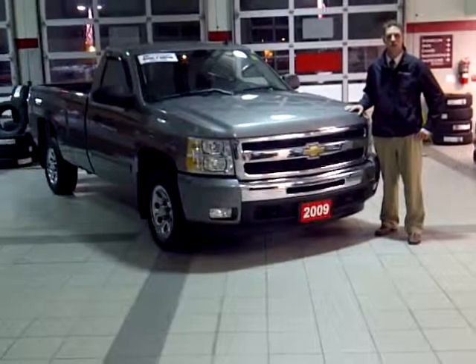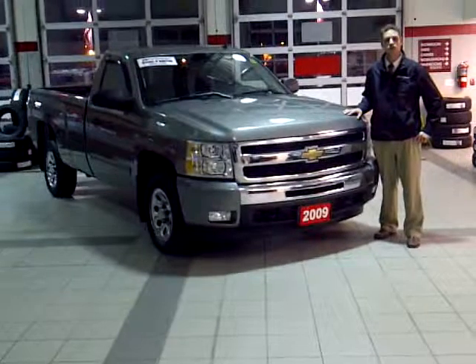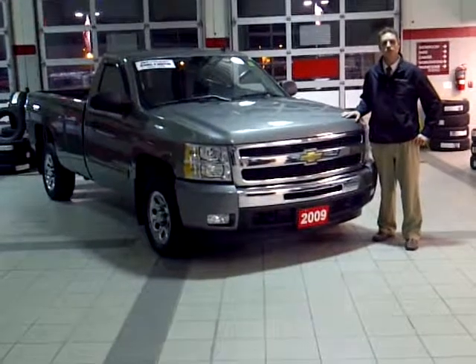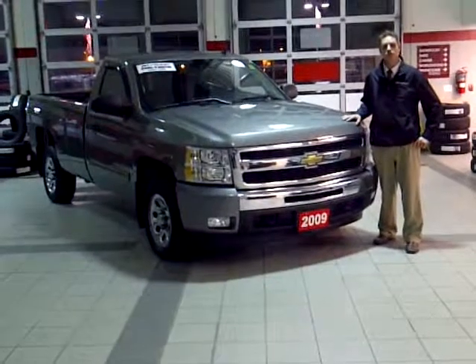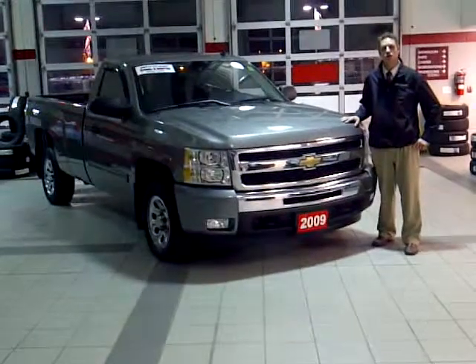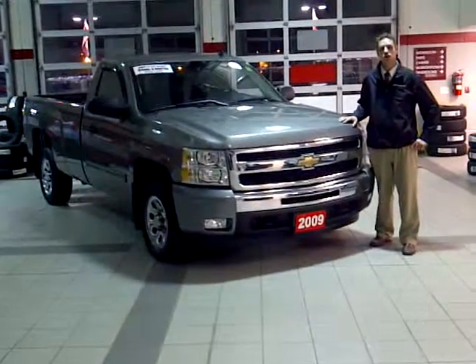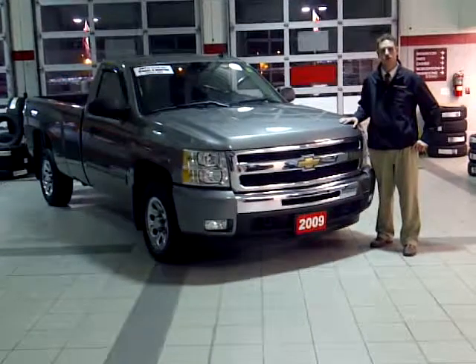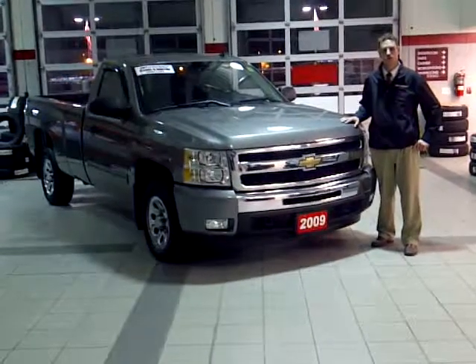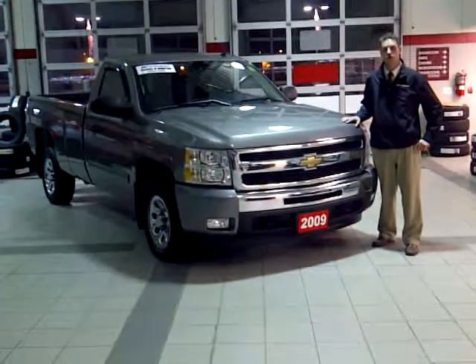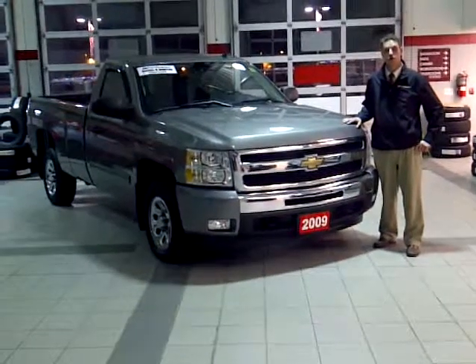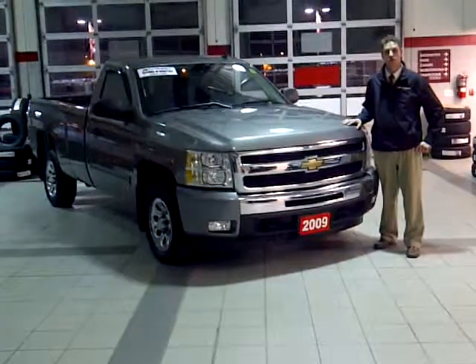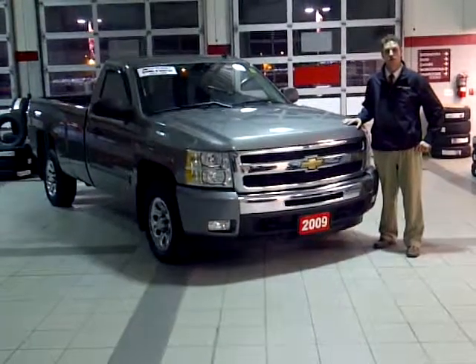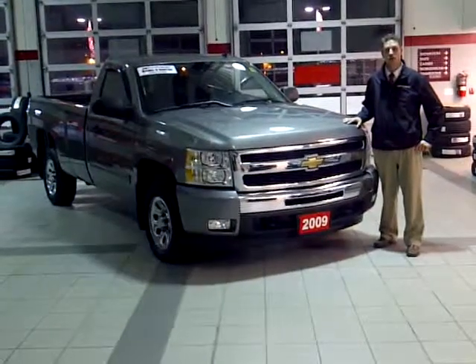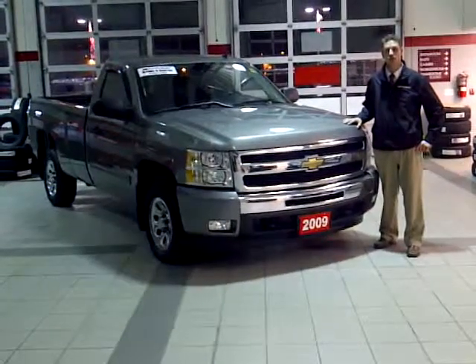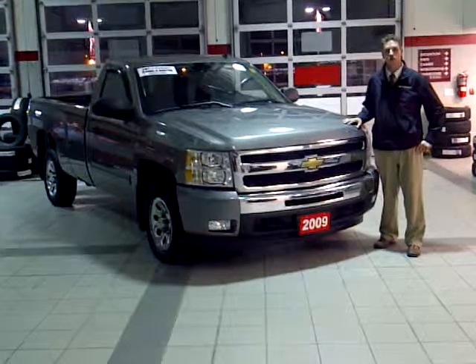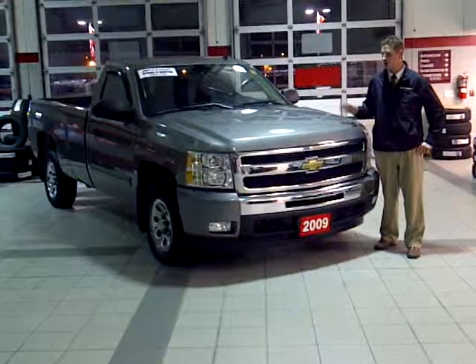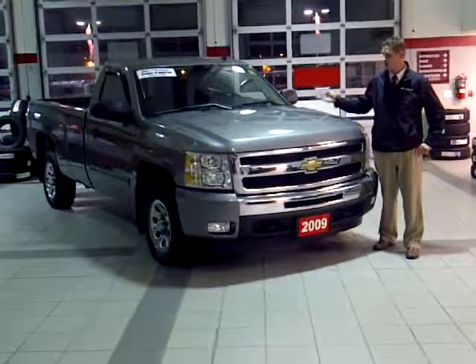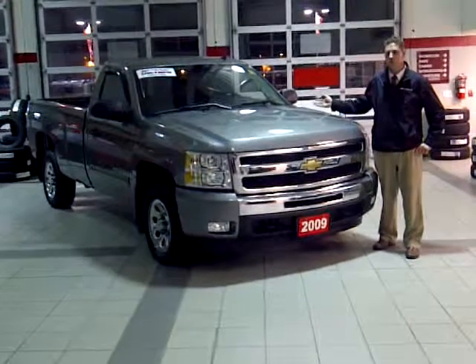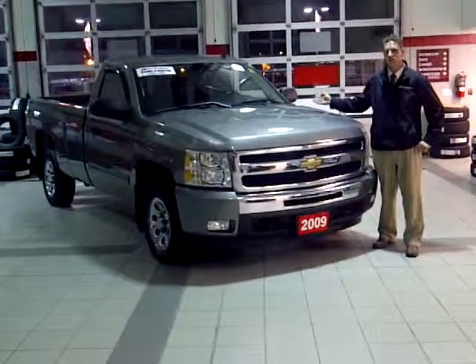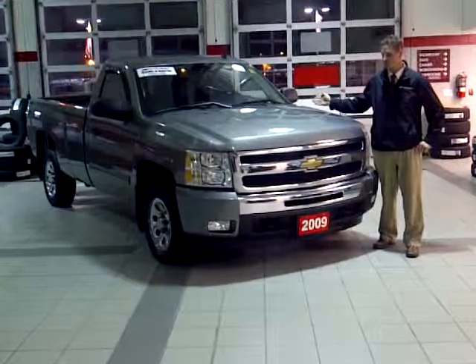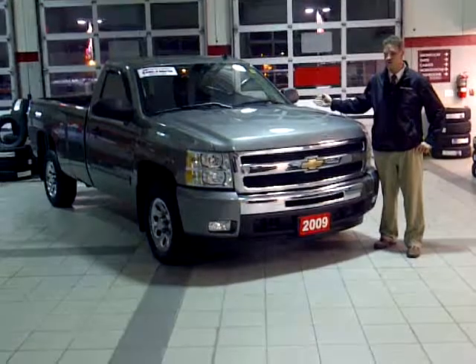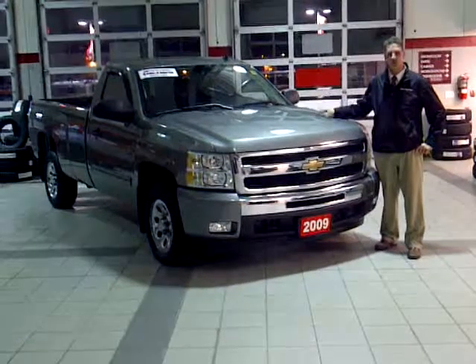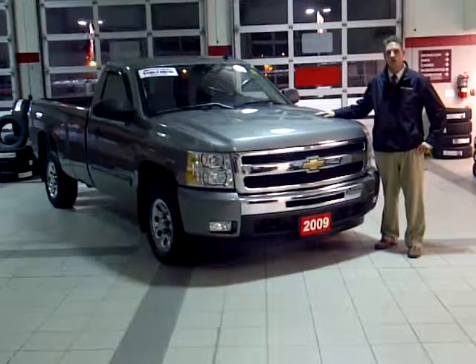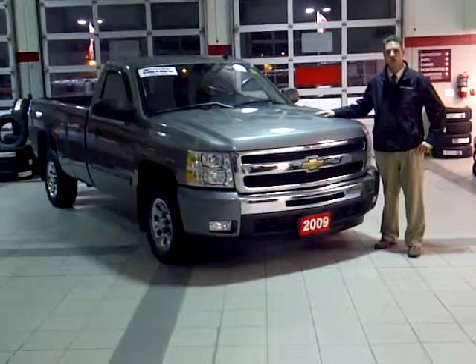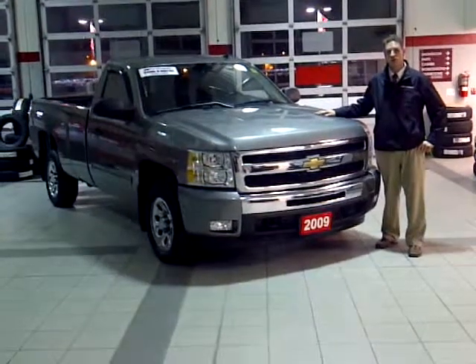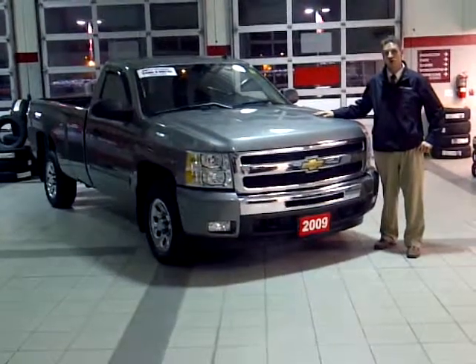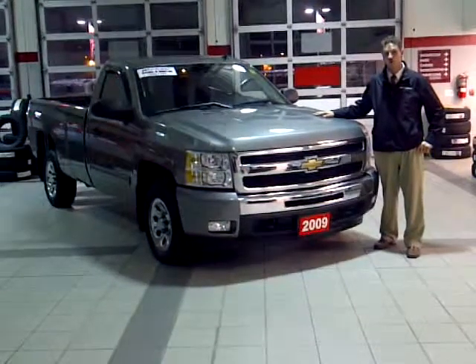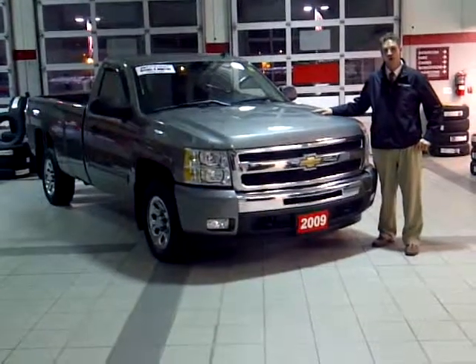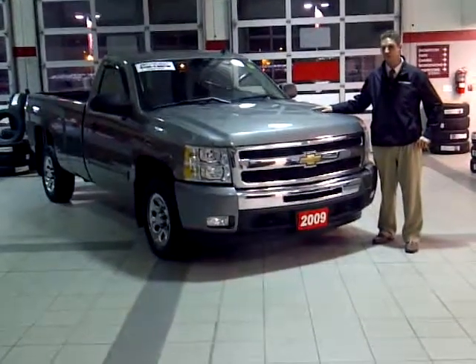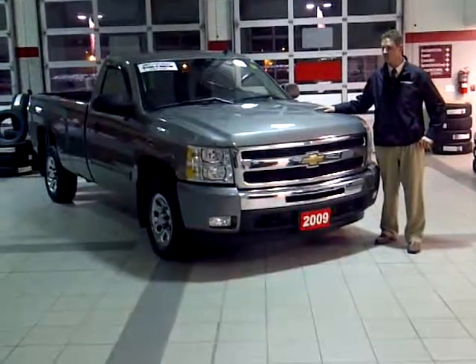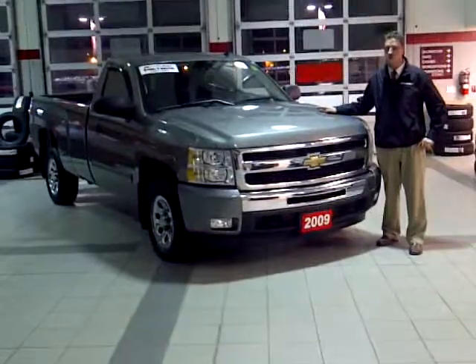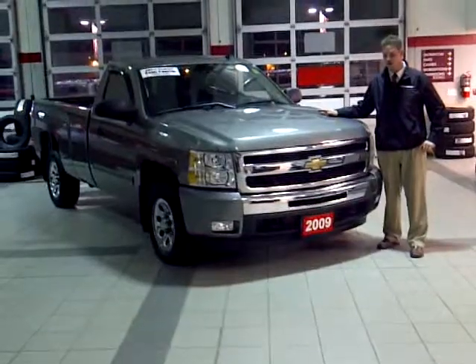Thanks for visiting John Bear Chevrolet Buick GMC in New Hampshire, Ontario. My name is Phil May and I'm going to introduce you today to the 2009 Chevrolet Silverado LT version truck.